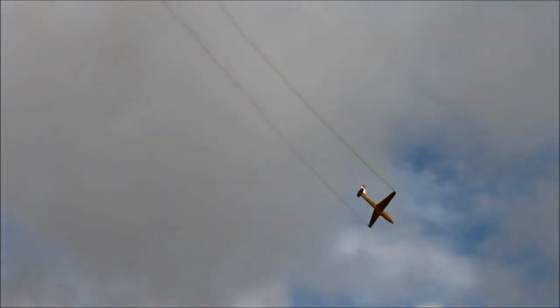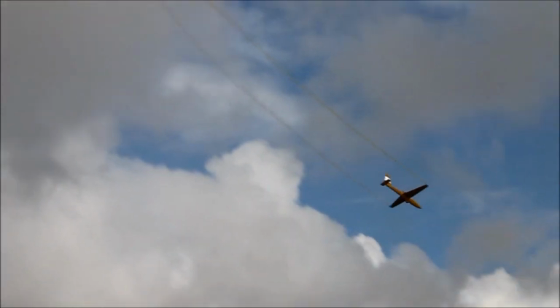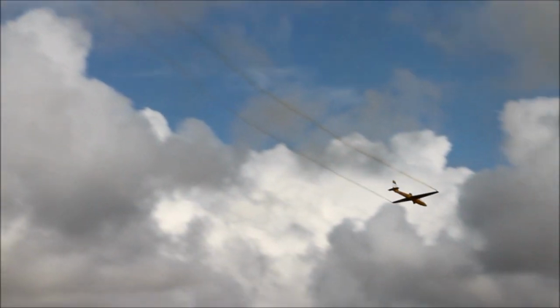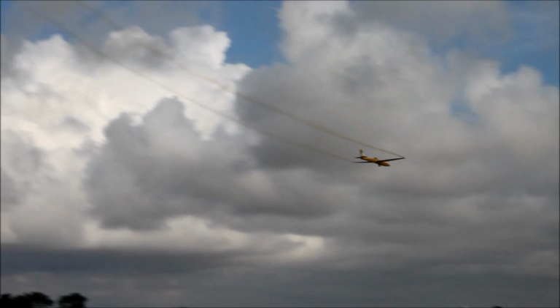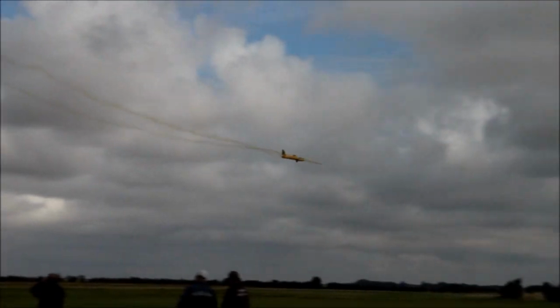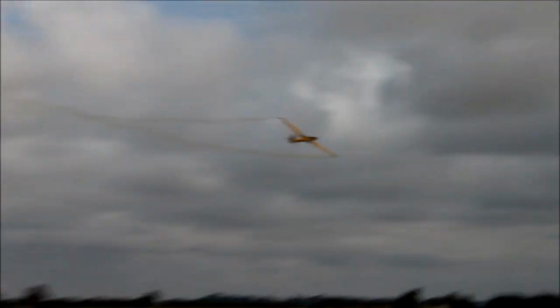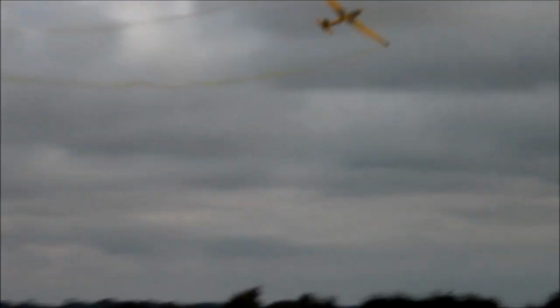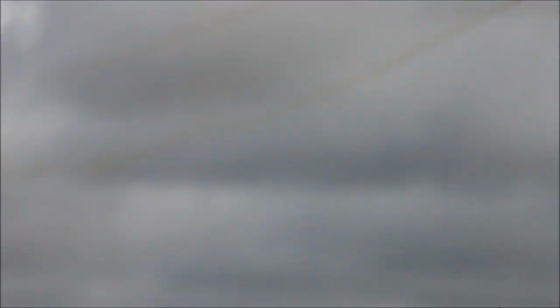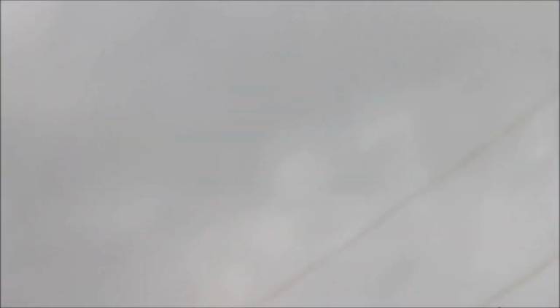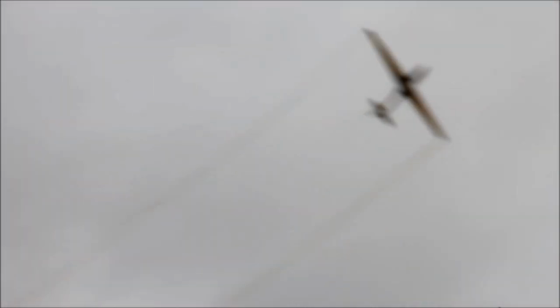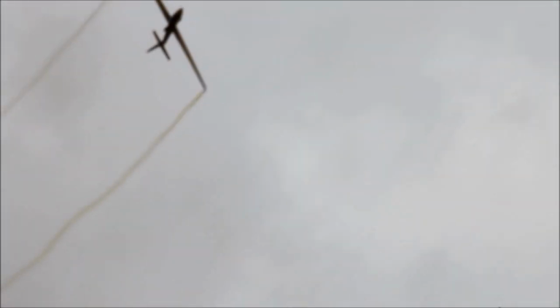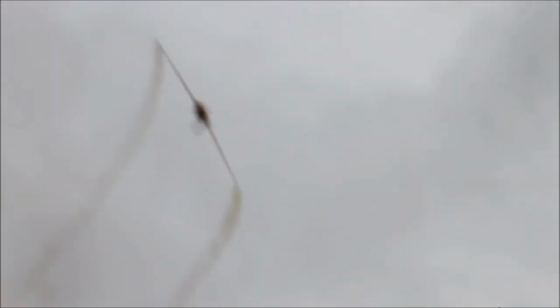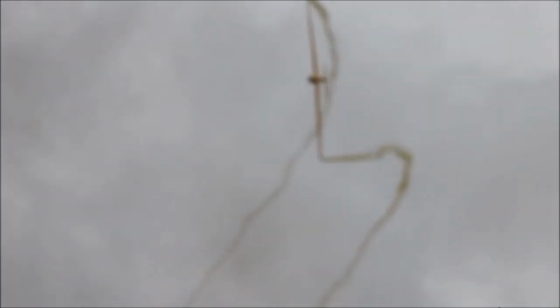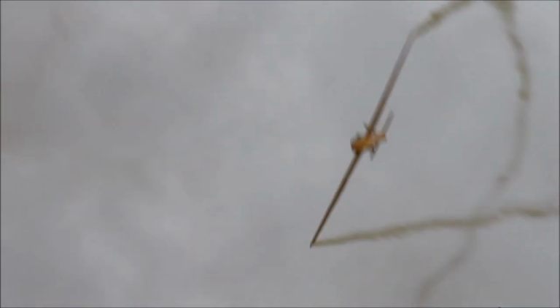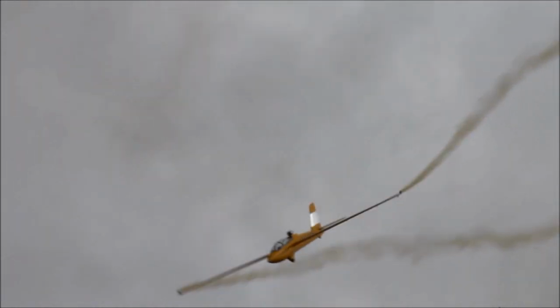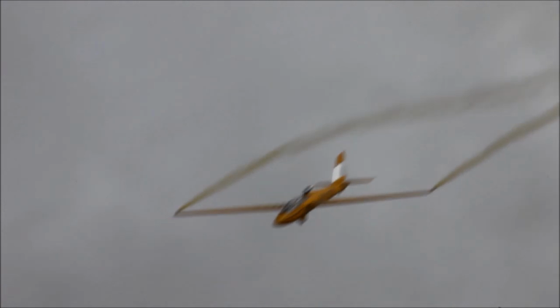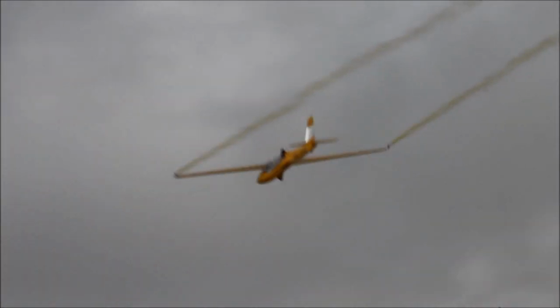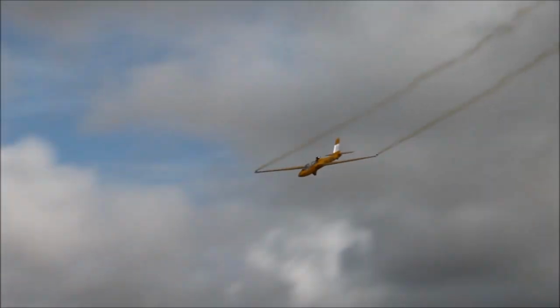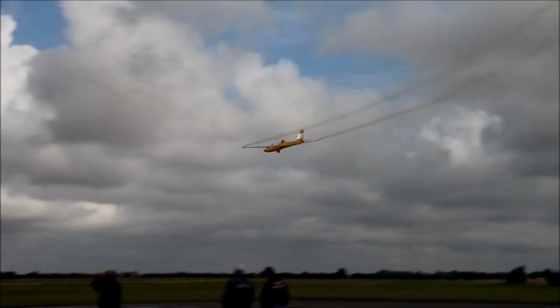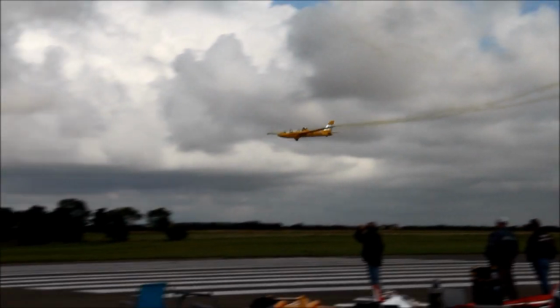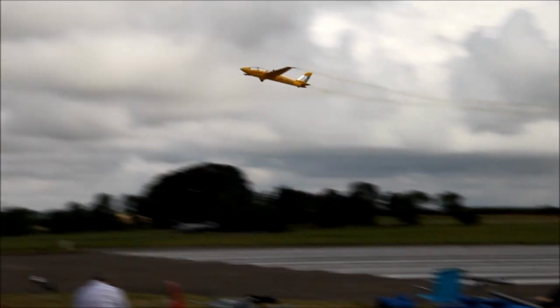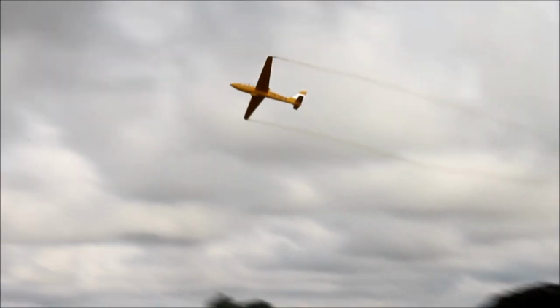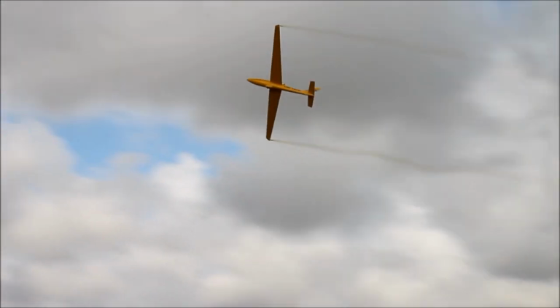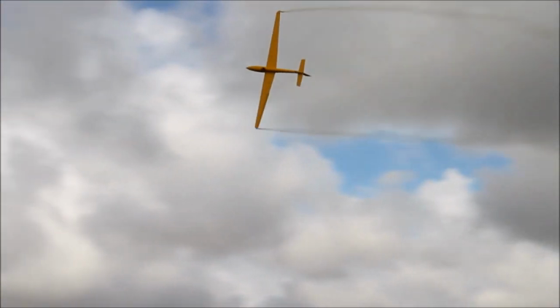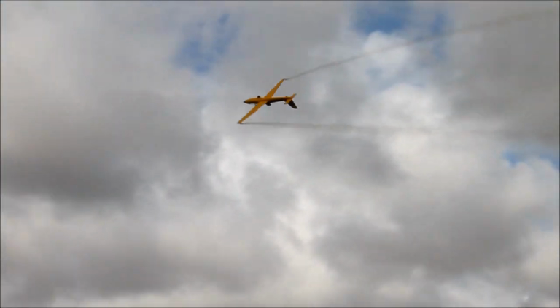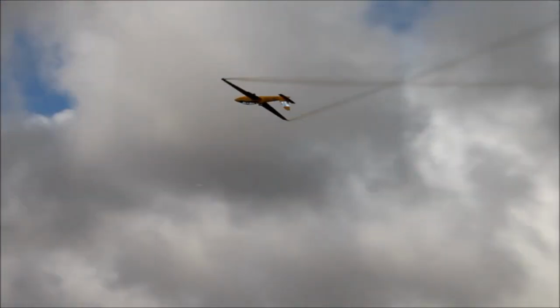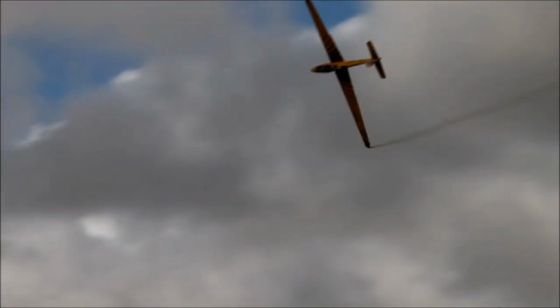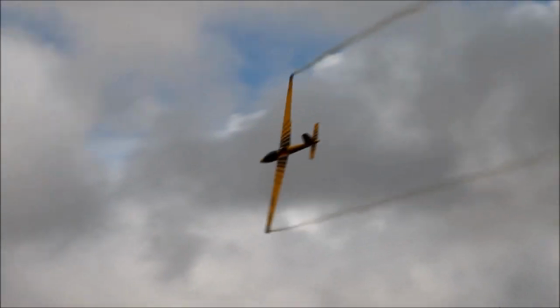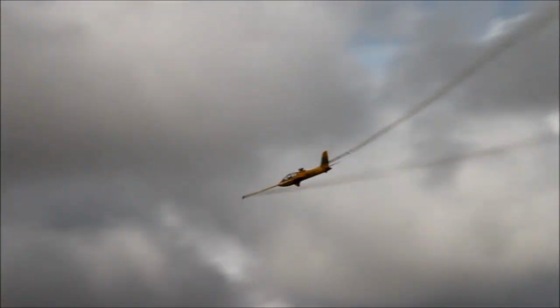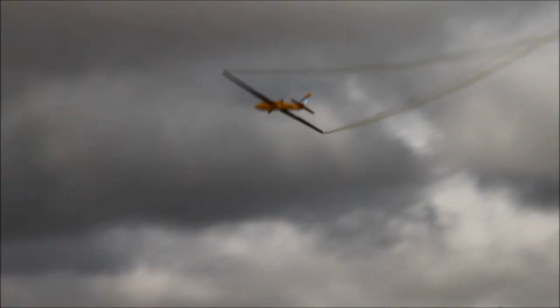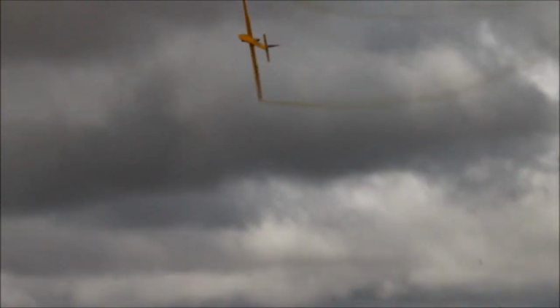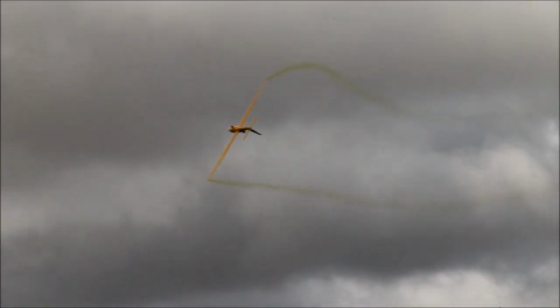As well as flying a model, Ali is part owner of a full-size Fox Glider, which he describes as being a fairly tall glider but excellent for stability and aerobatics.